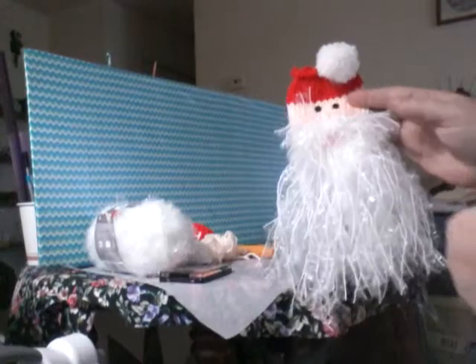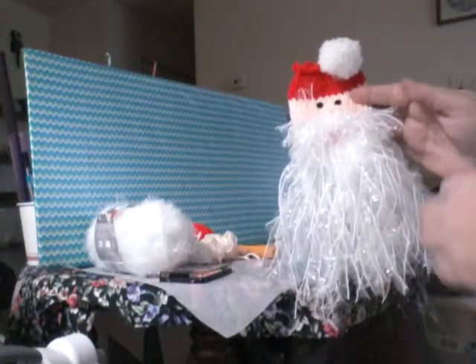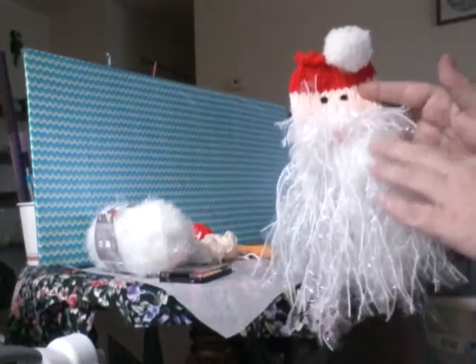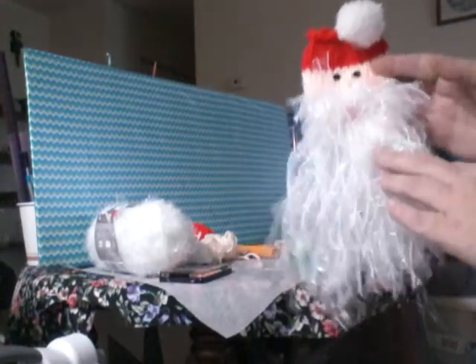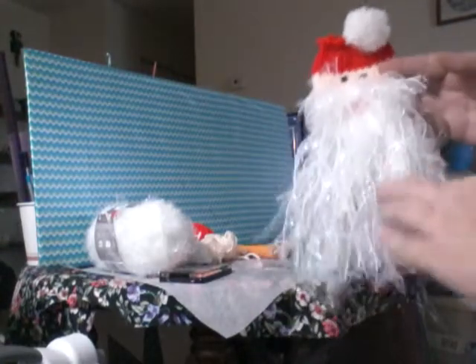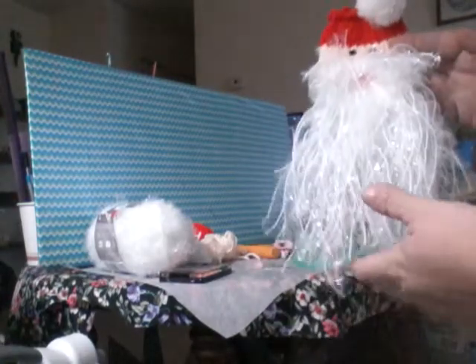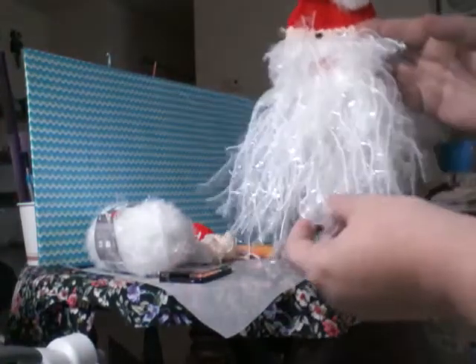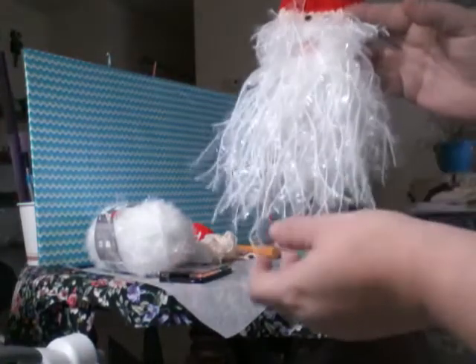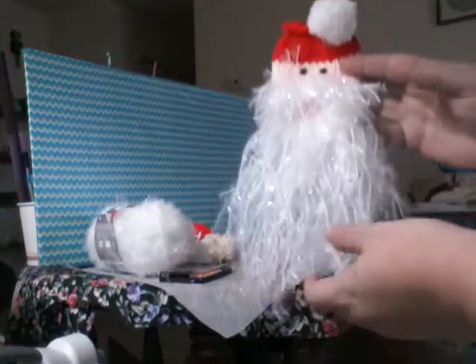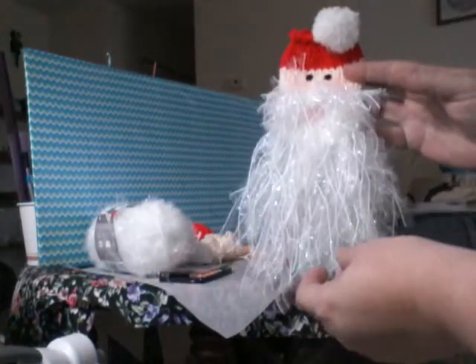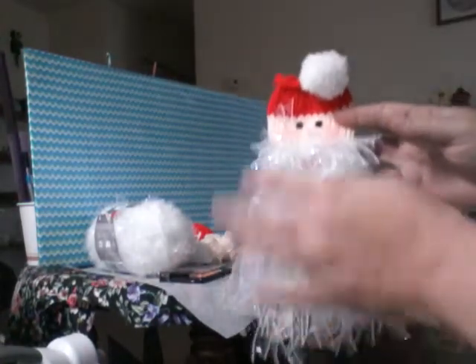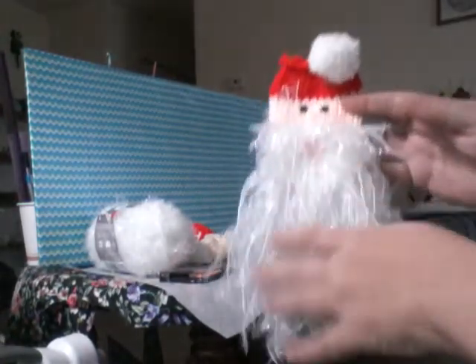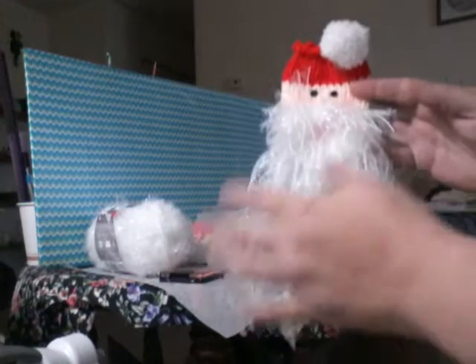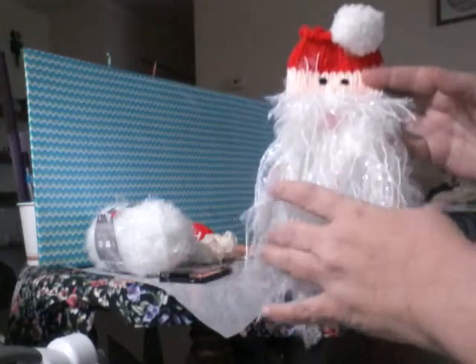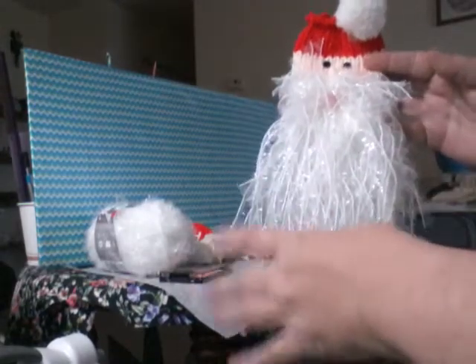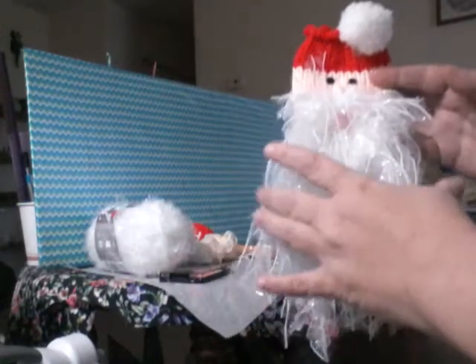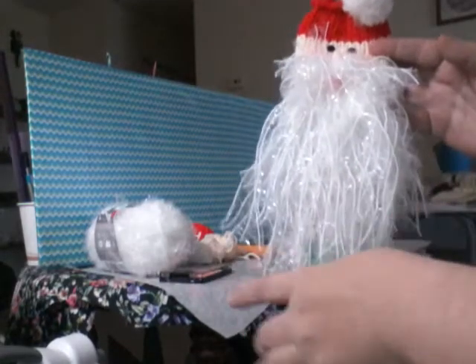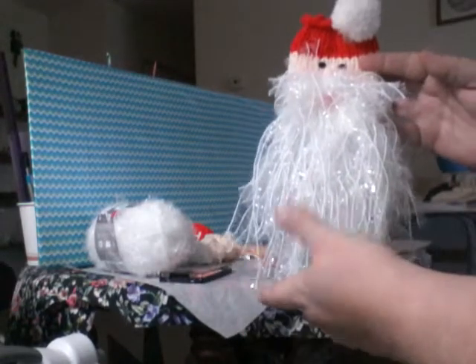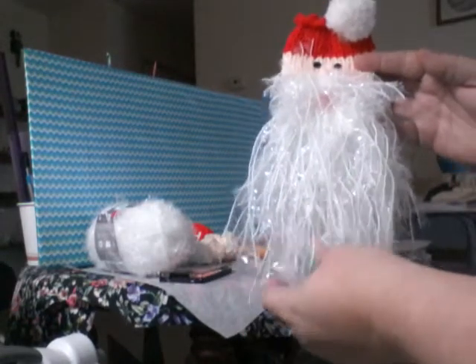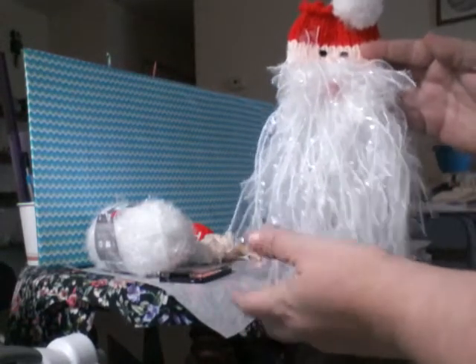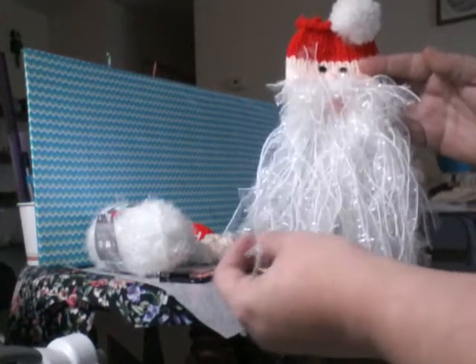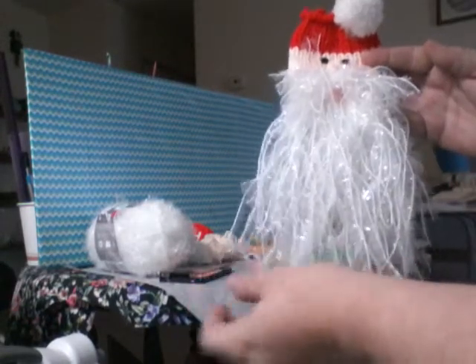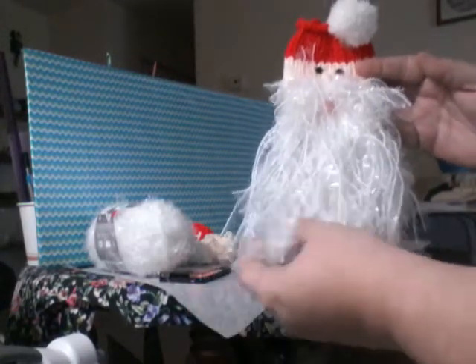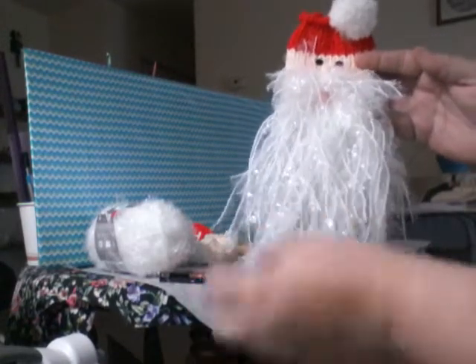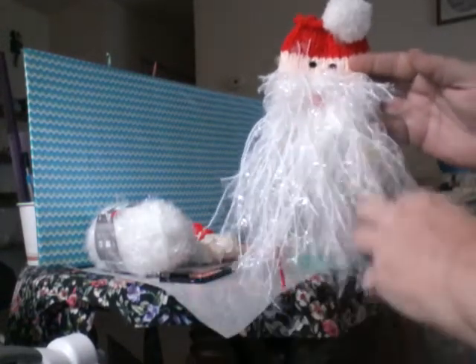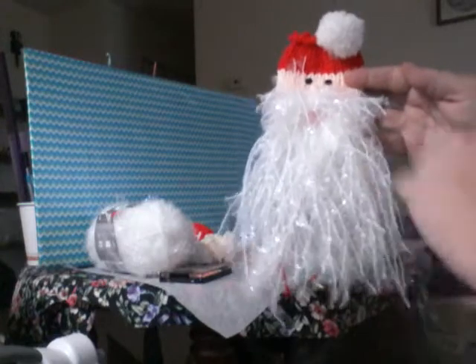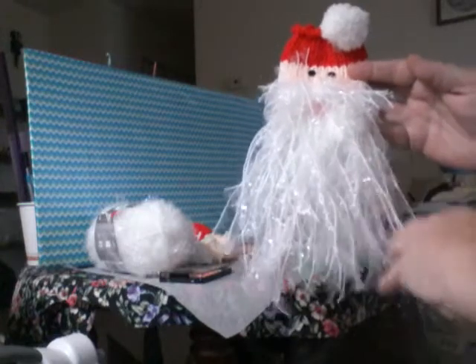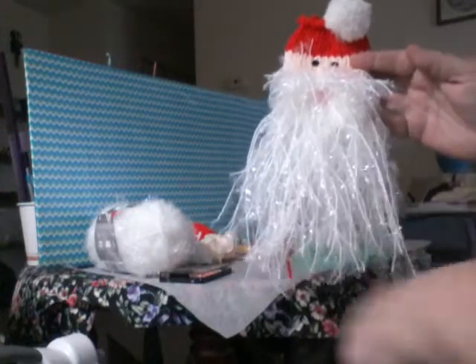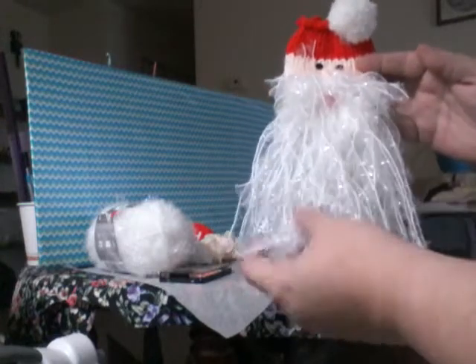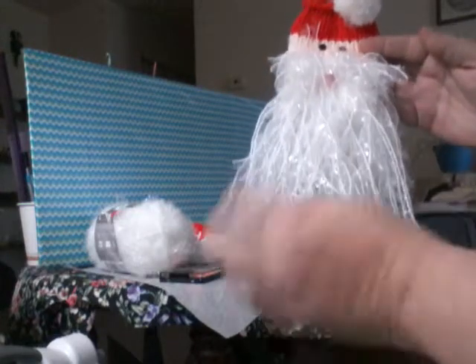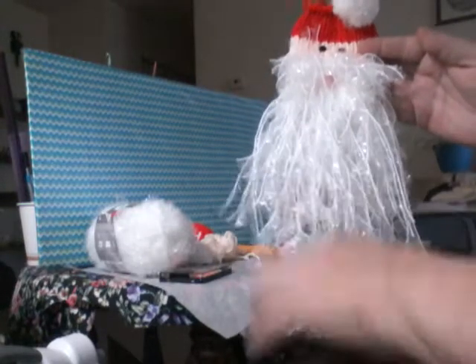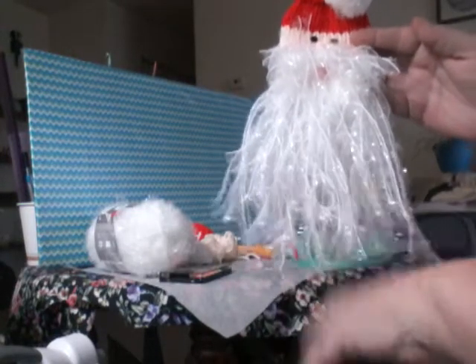Hi YouTubers! Merry Christmas! Here's my newest creation — I call it the Santa Sack. Y'all wanted to see how I made it, so I thought I'd come up here and show you.